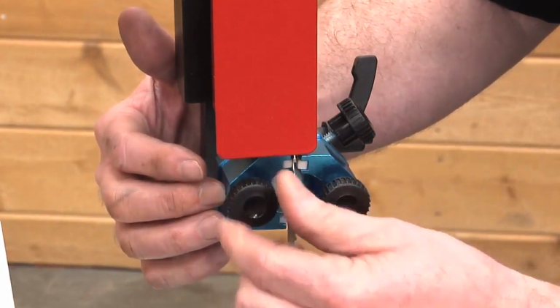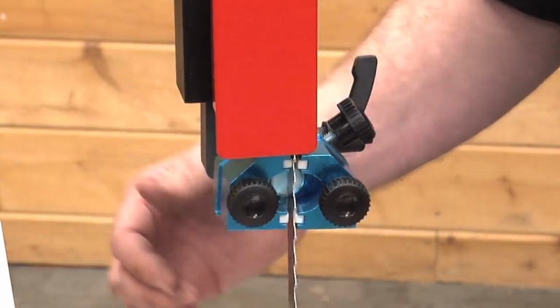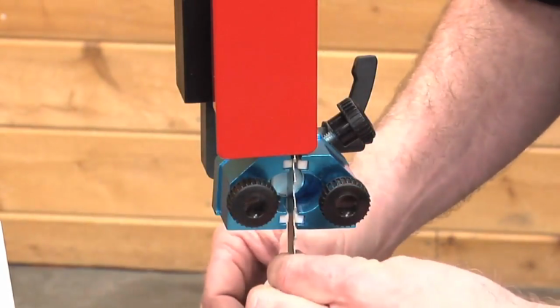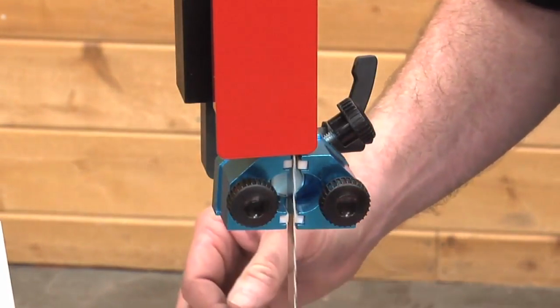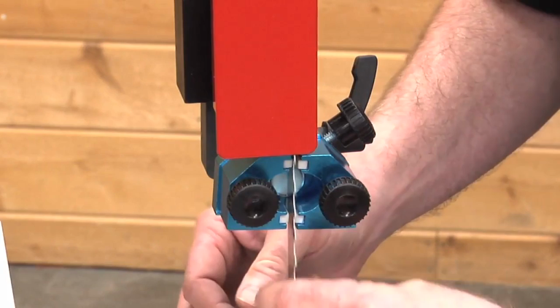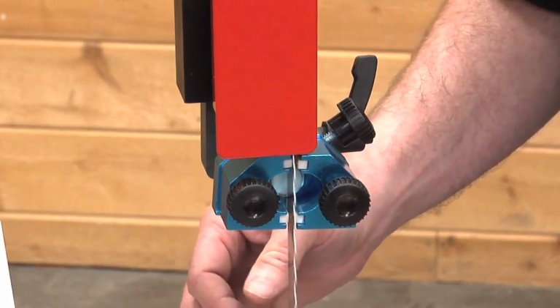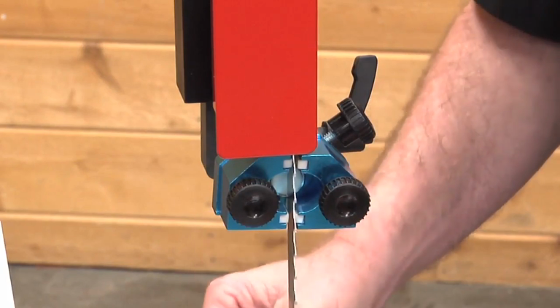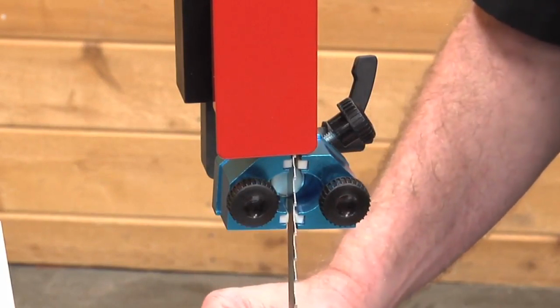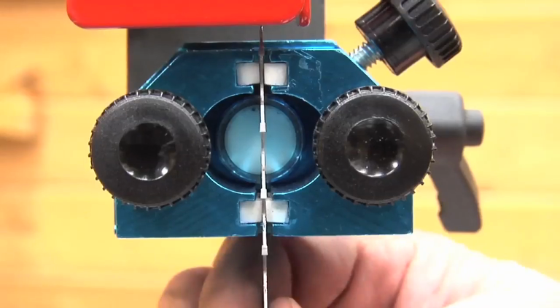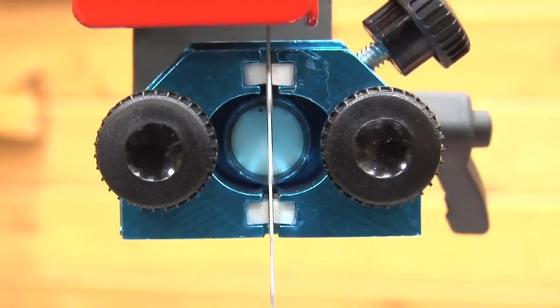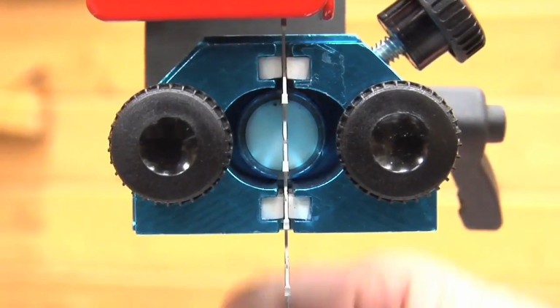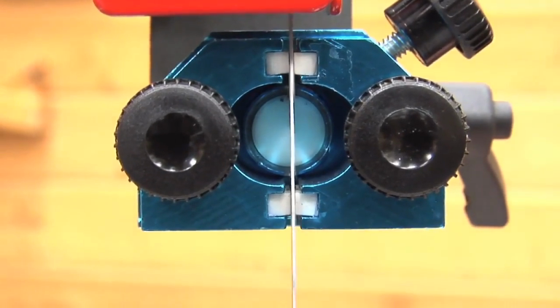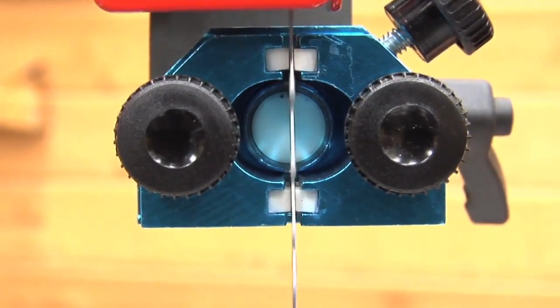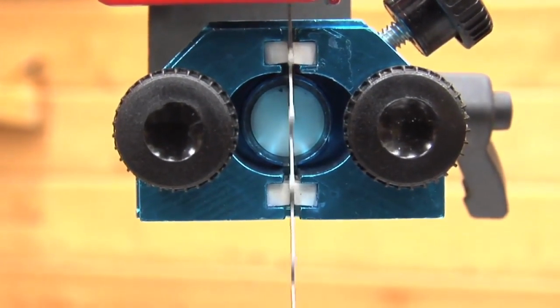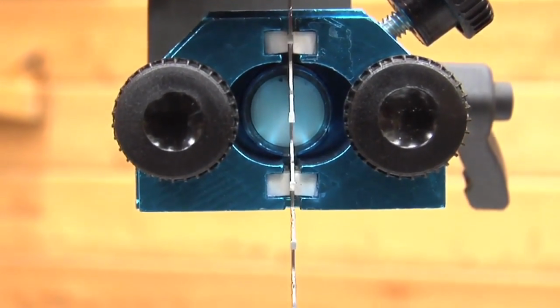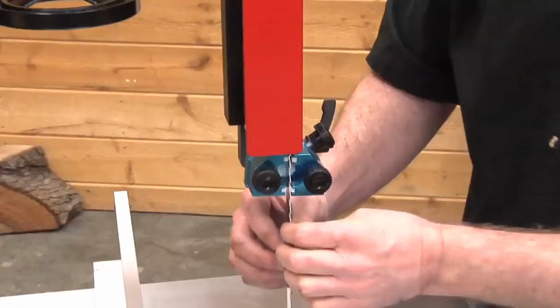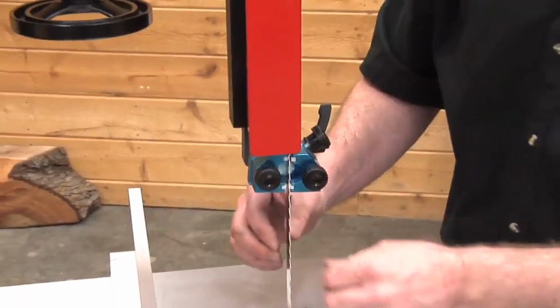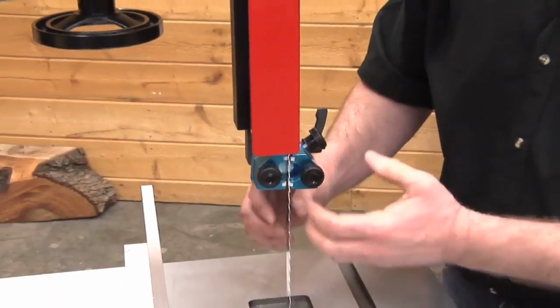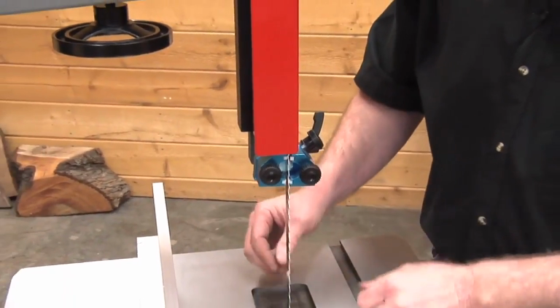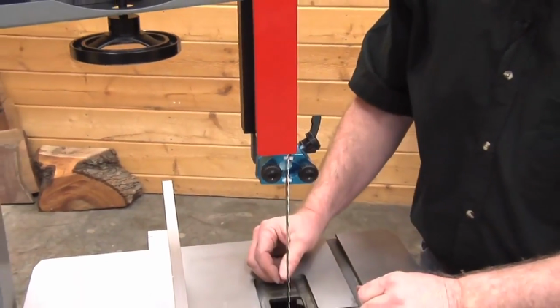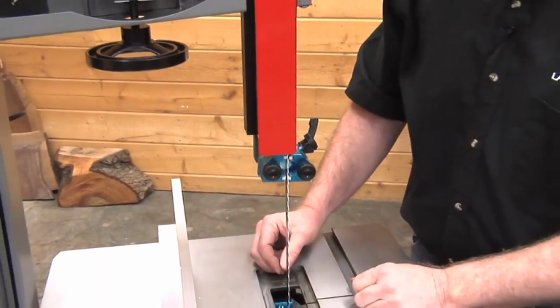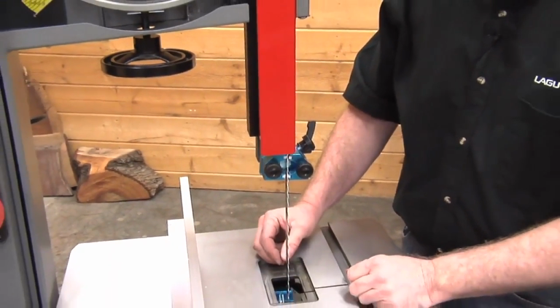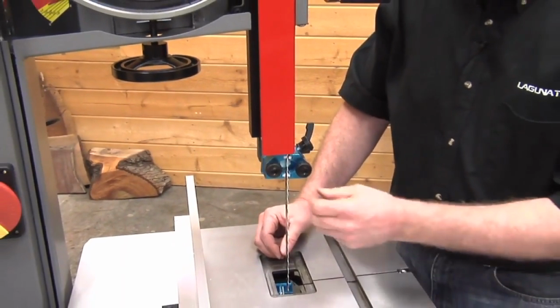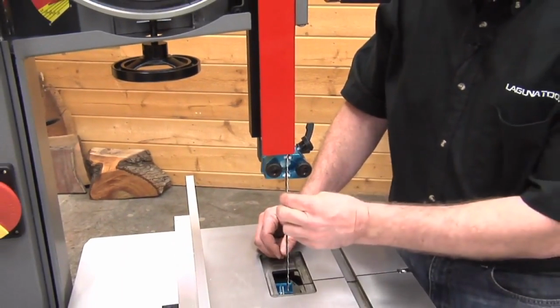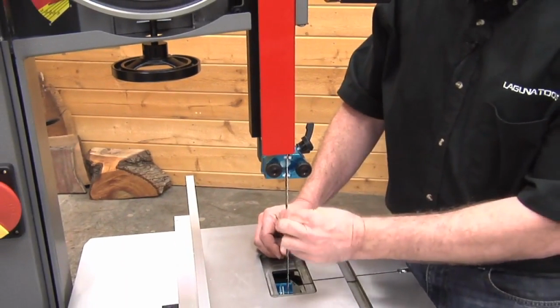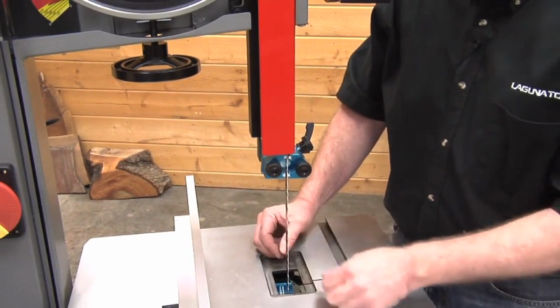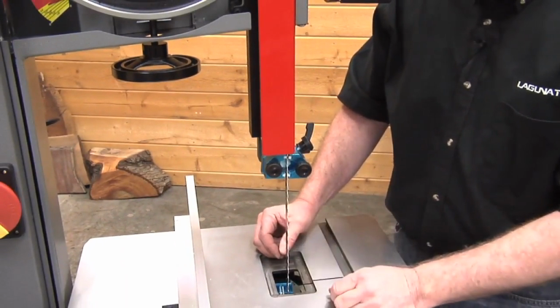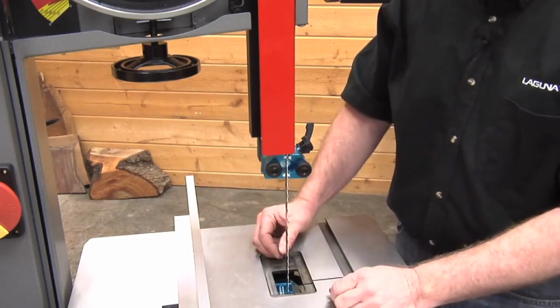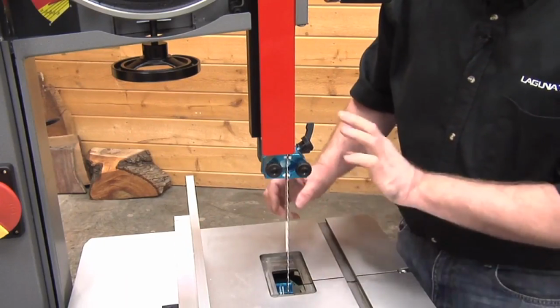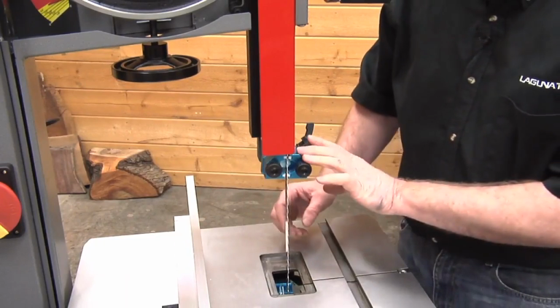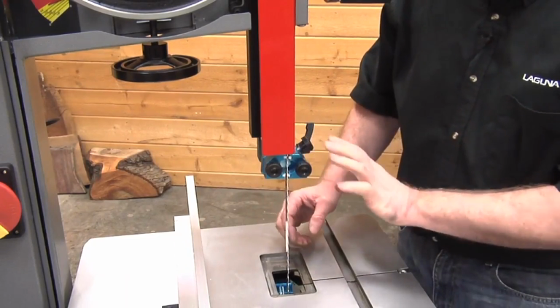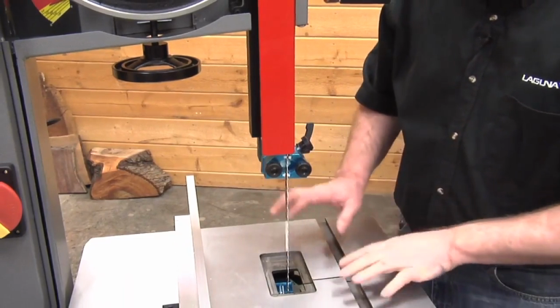Lock it down, then make sure that the blade slides through easily. You can put too much pressure on the sides to where it locks the blade down, so you always want to check and make sure that the blade moves freely through those guides. We've done the top — now we're going to do the bottom set.